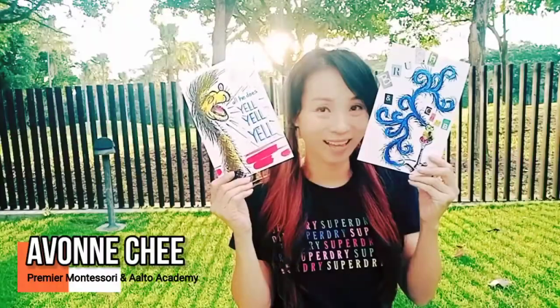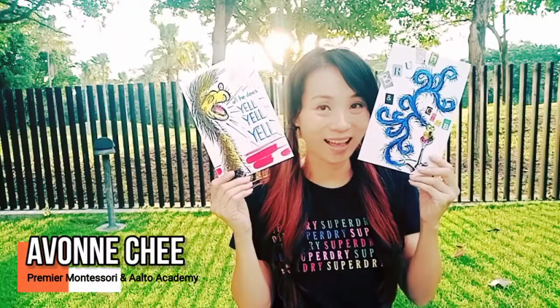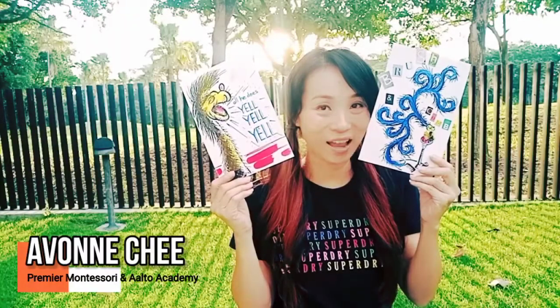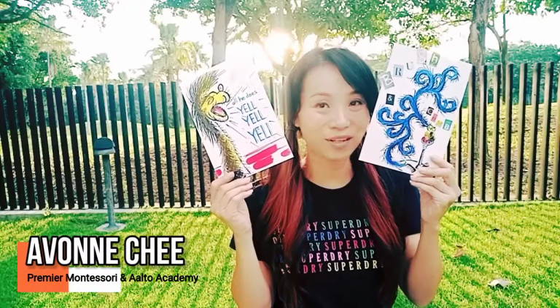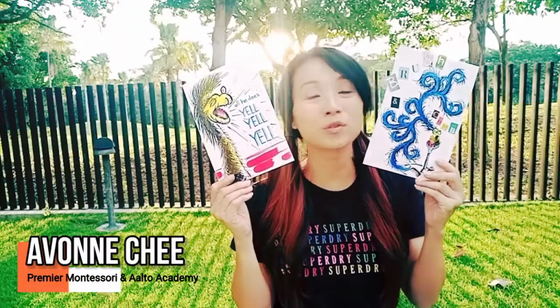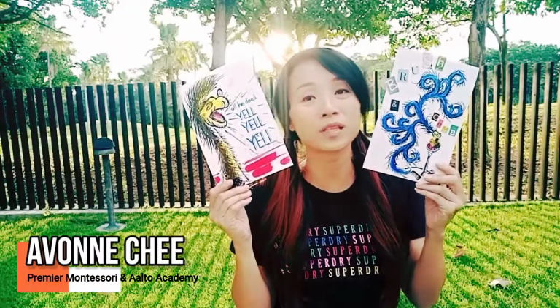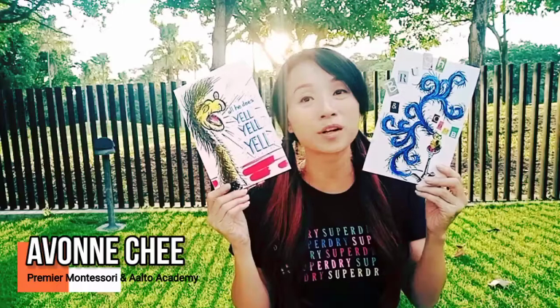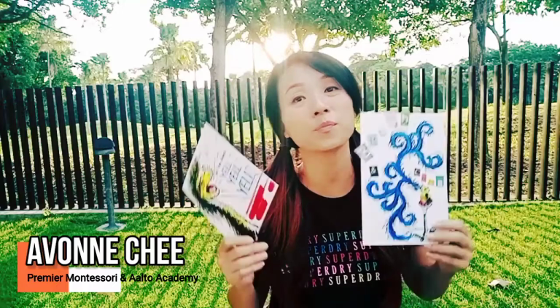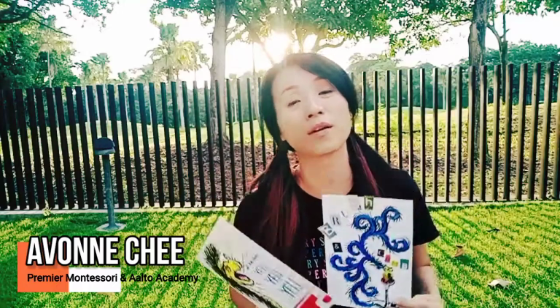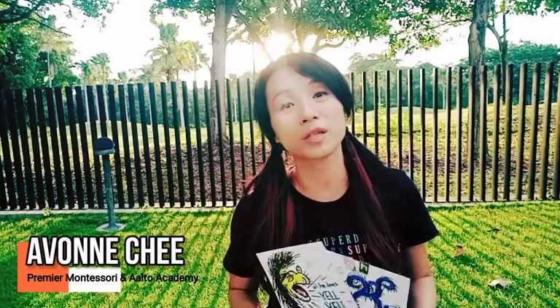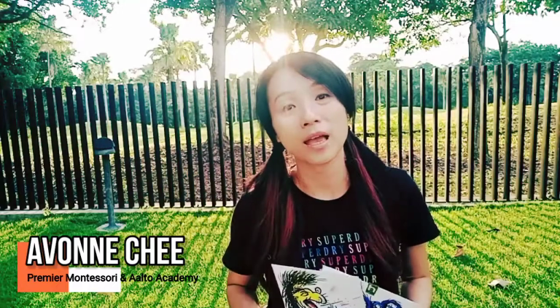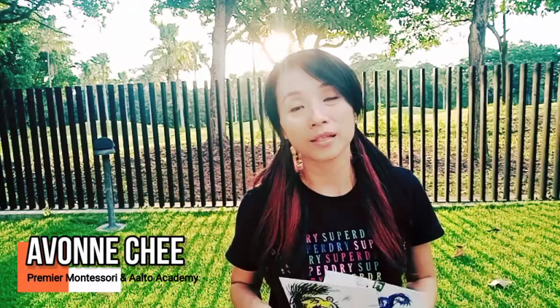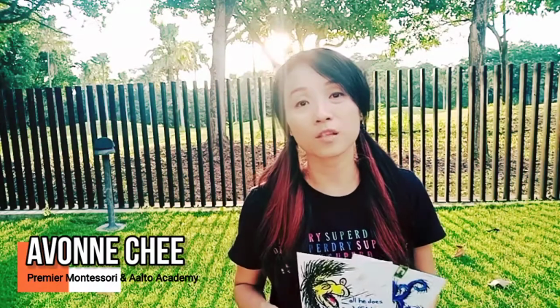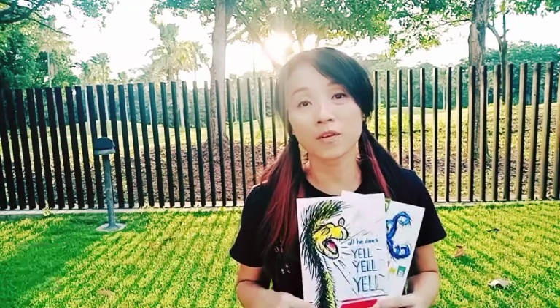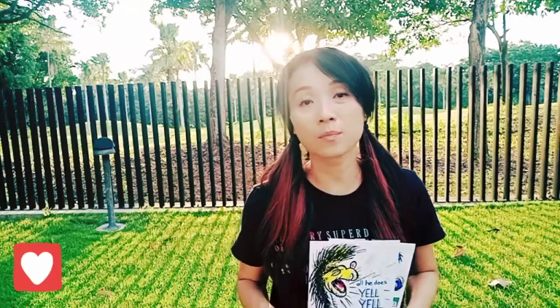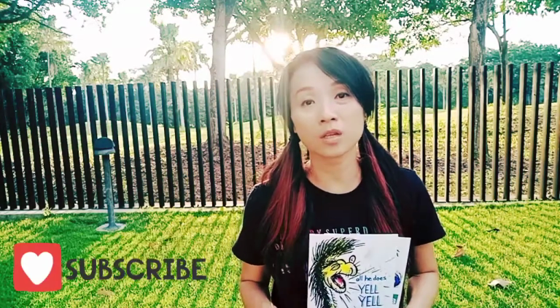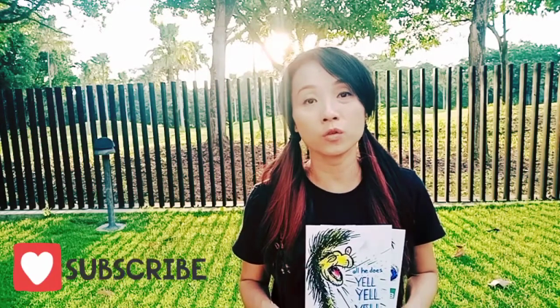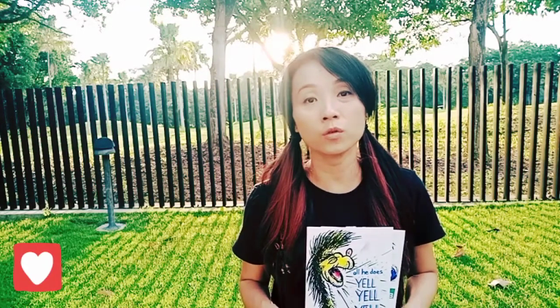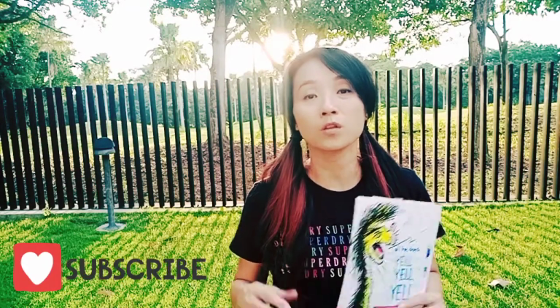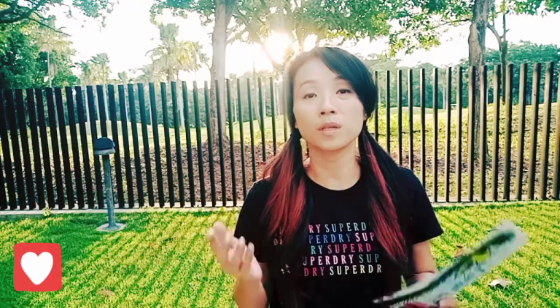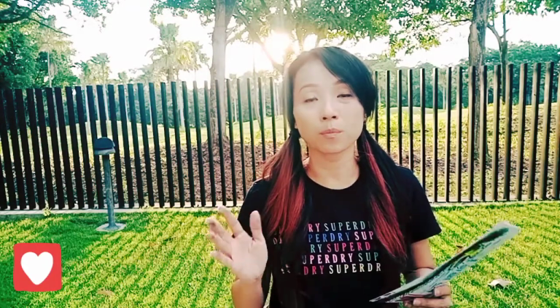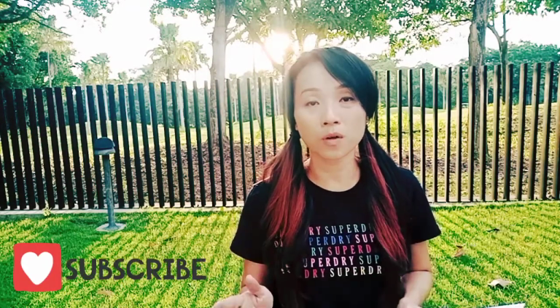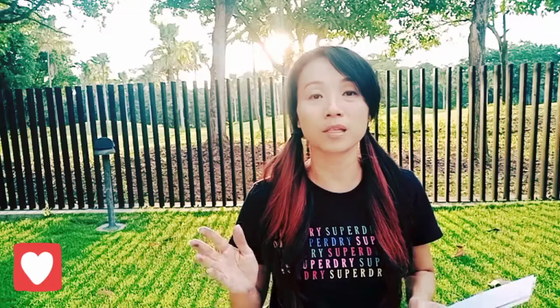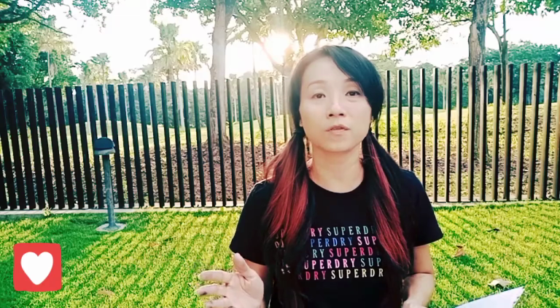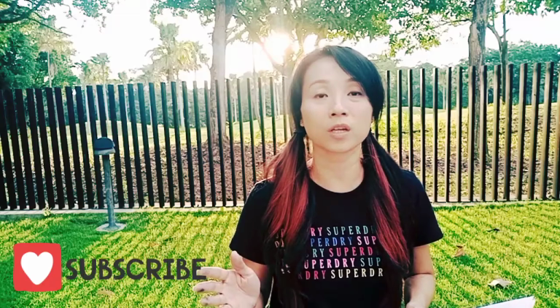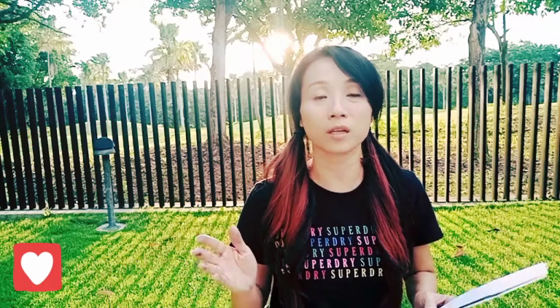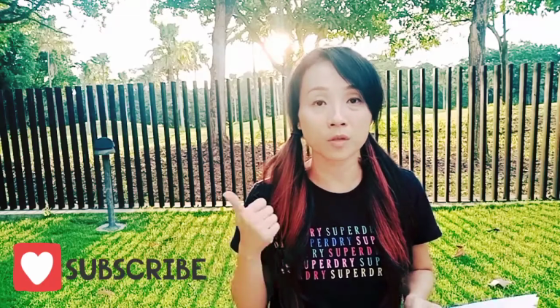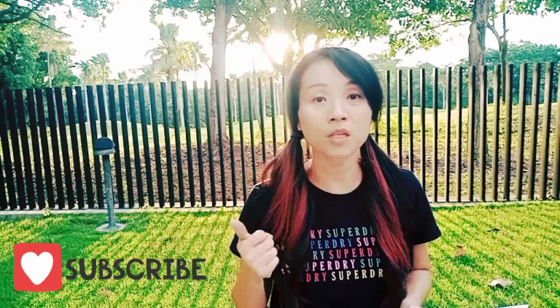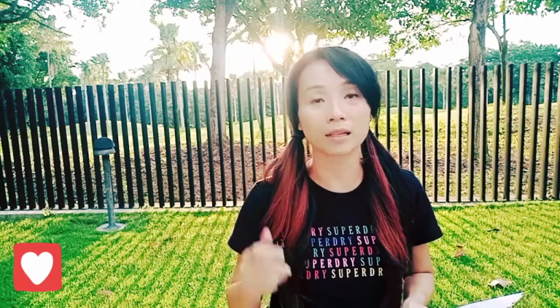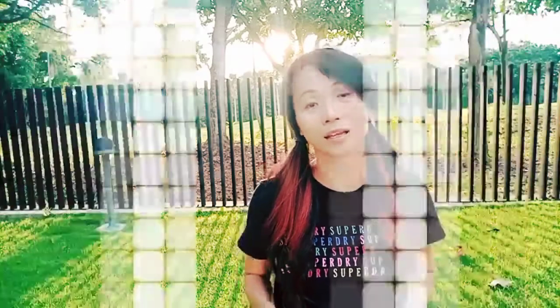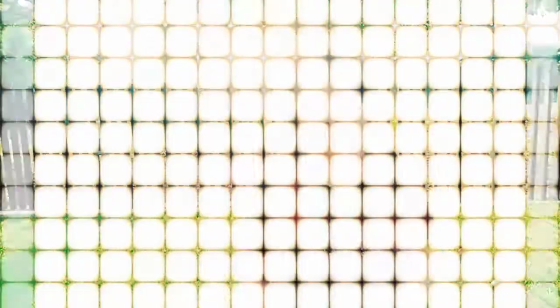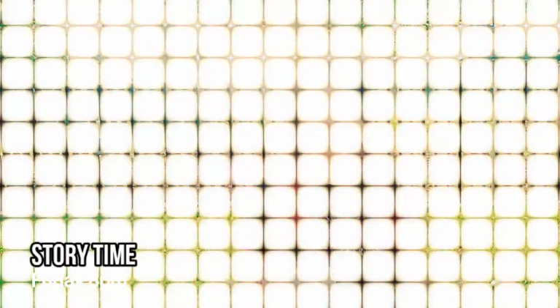Hi and welcome to Storytime Craft with me, Evon. This is my first time posting on YouTube, so please pause and give this channel a subscription and a like. Thank you so much.